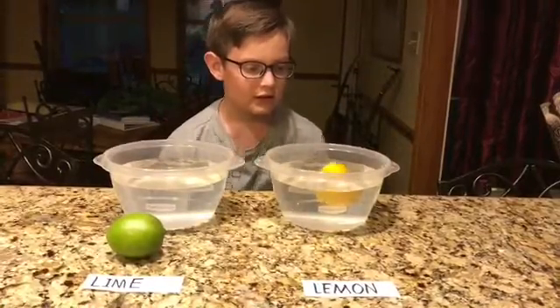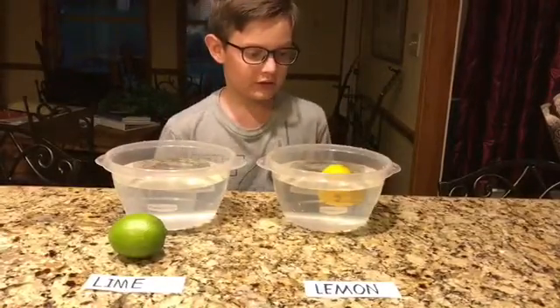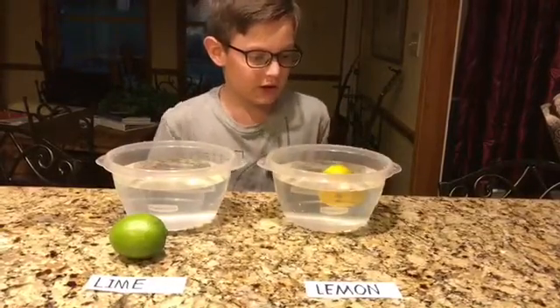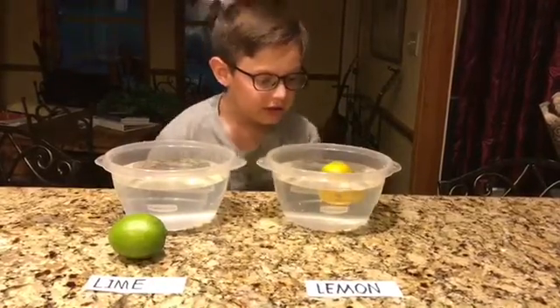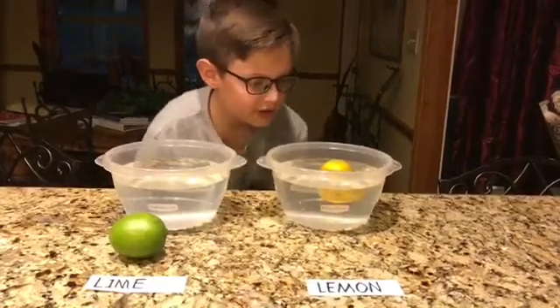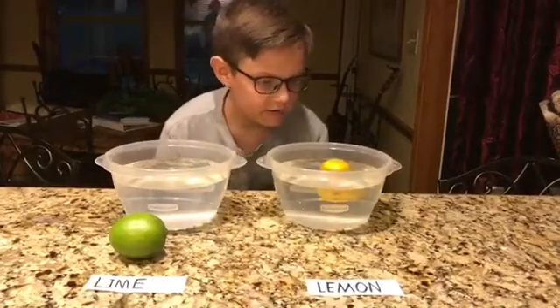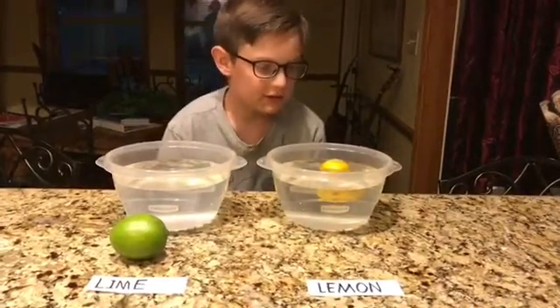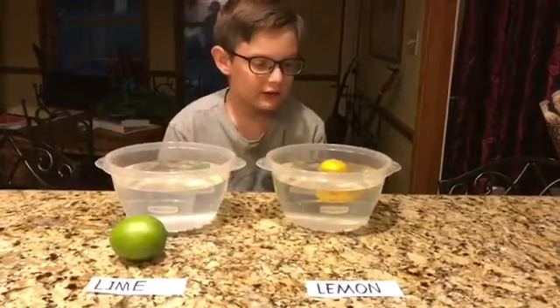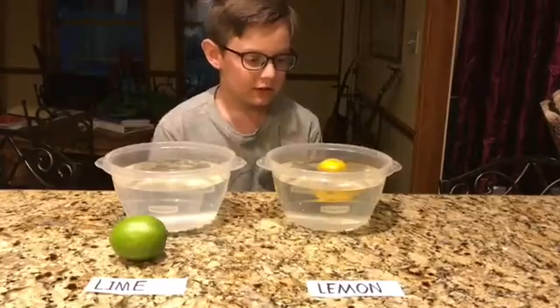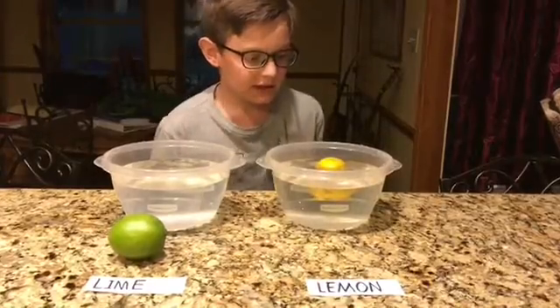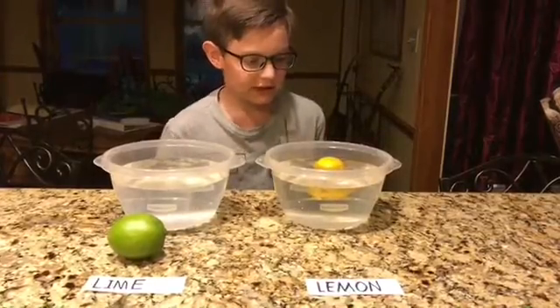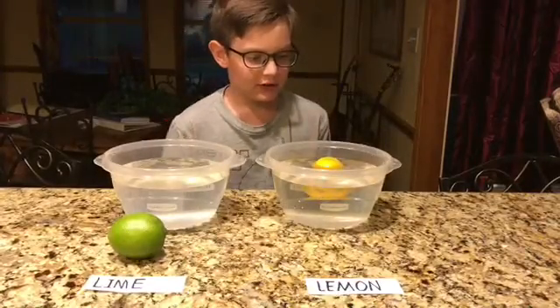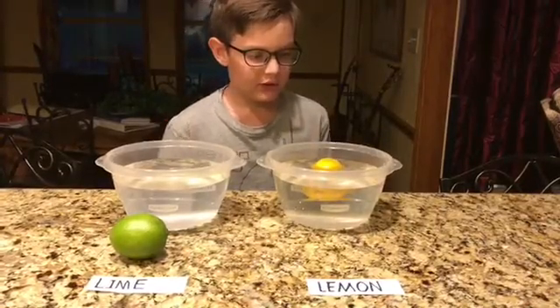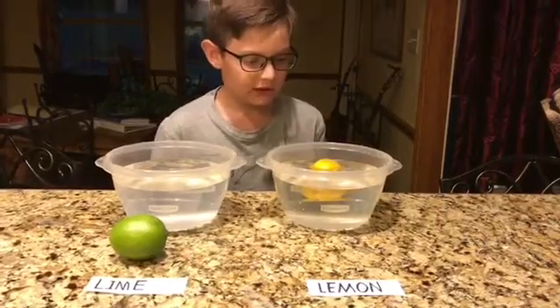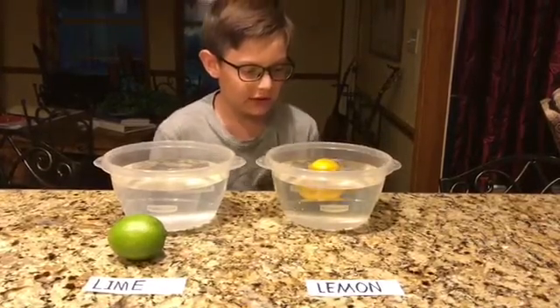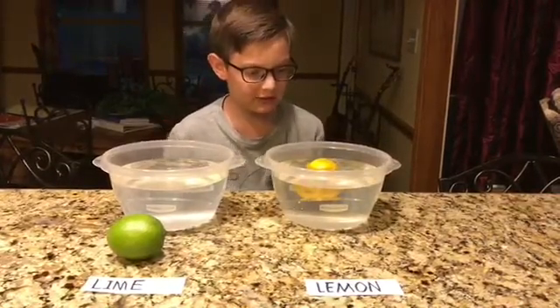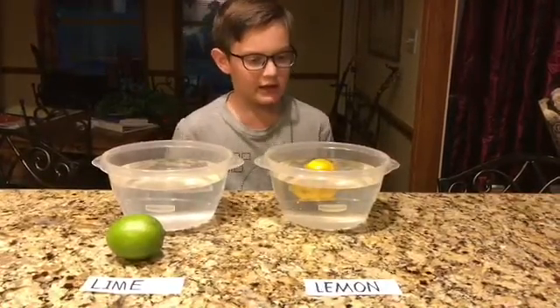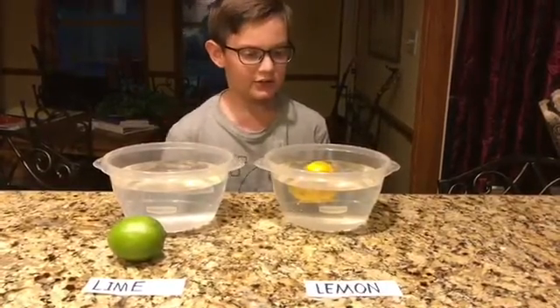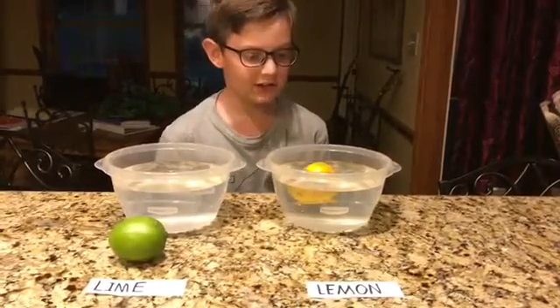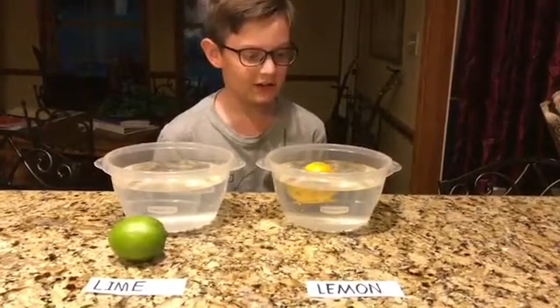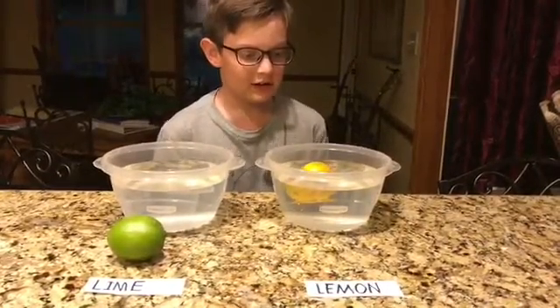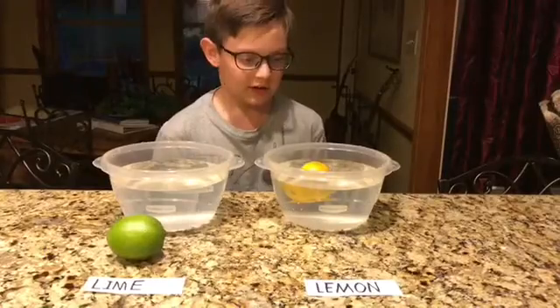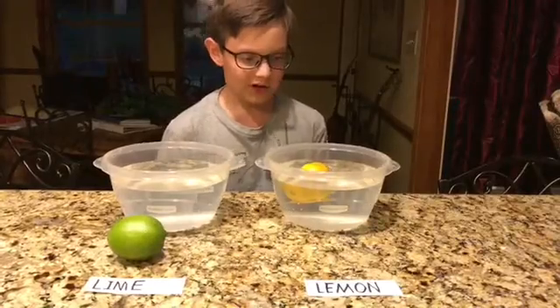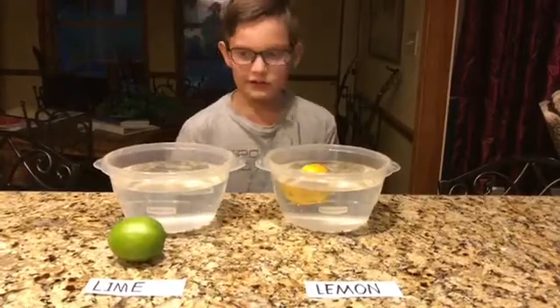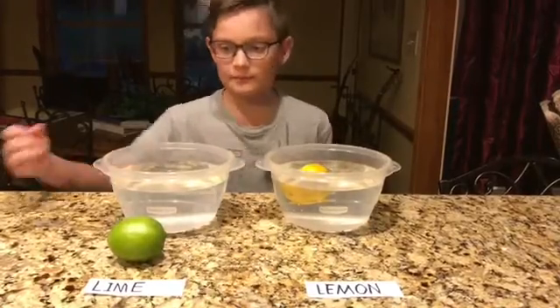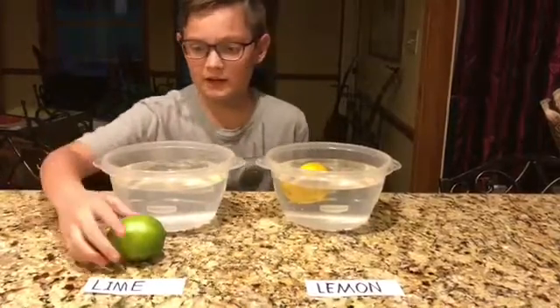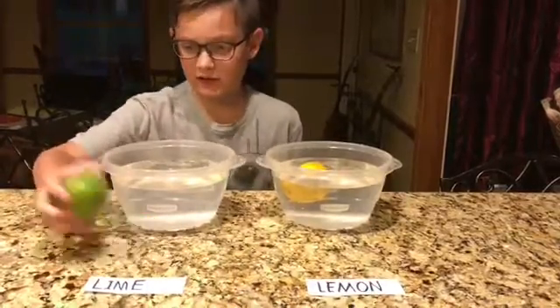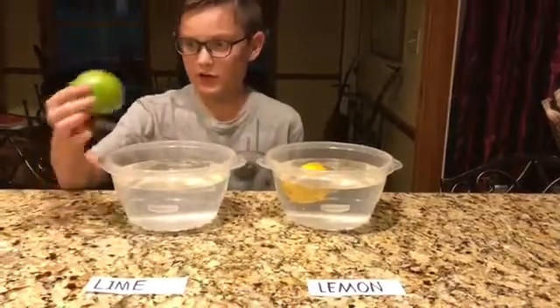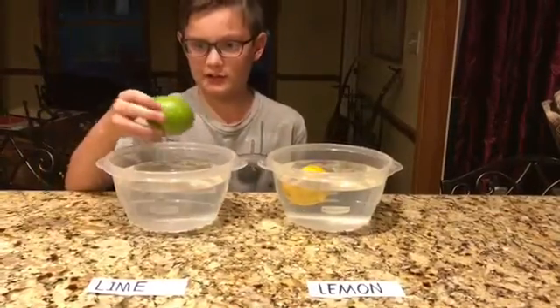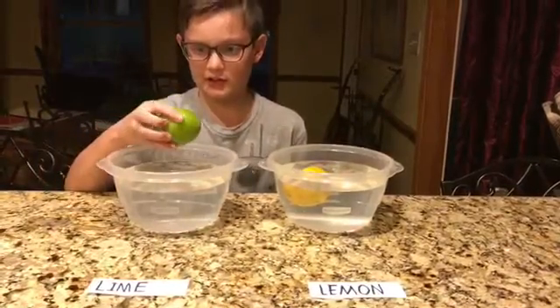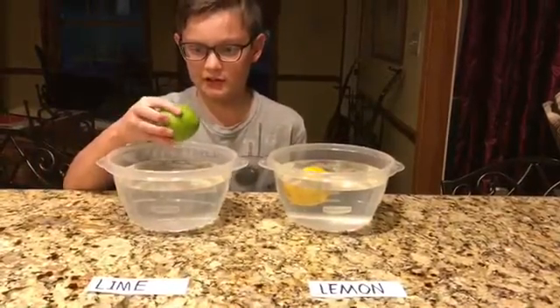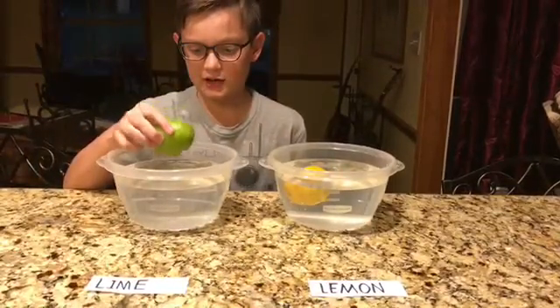I can see that the lemon is floating, so that means it has less density than the water. Now I will be testing the lime.